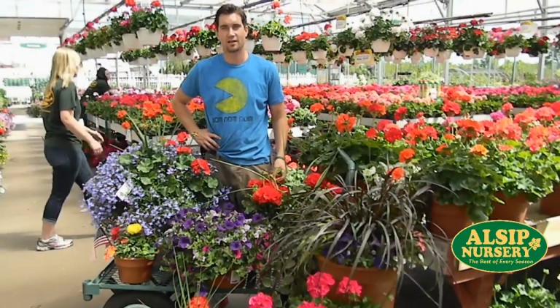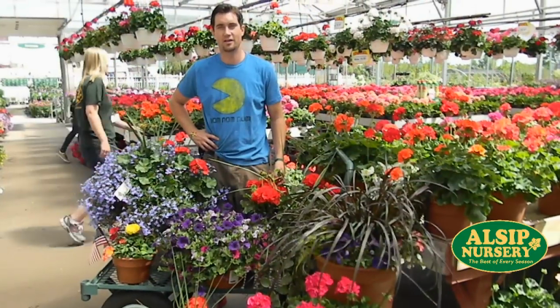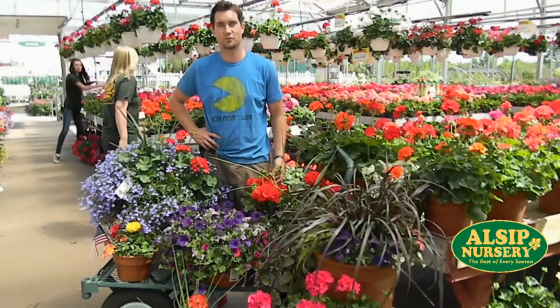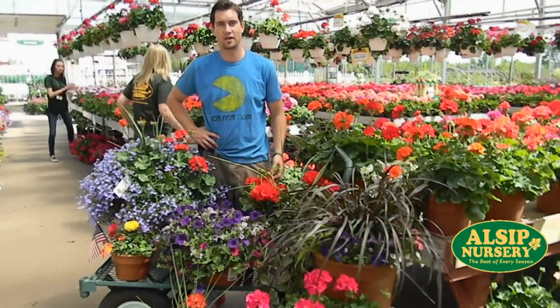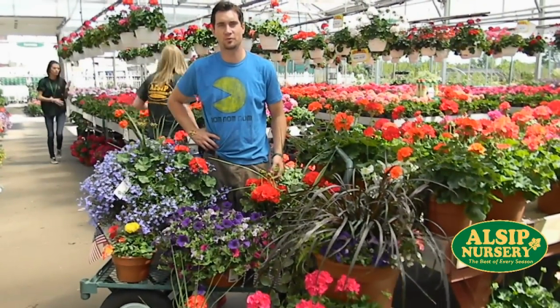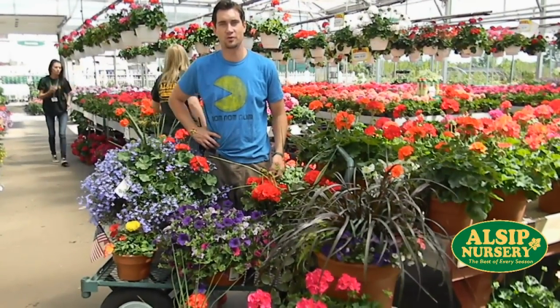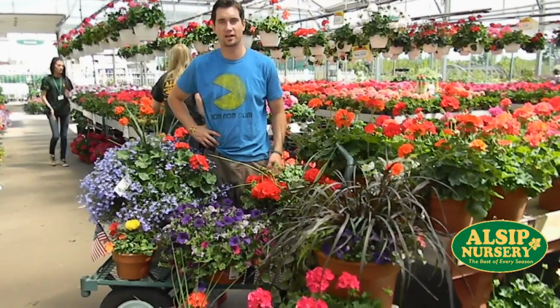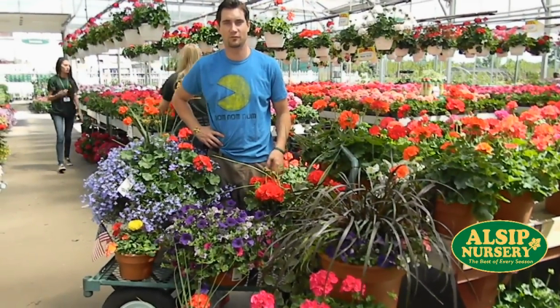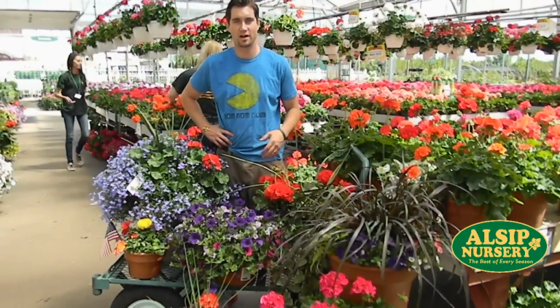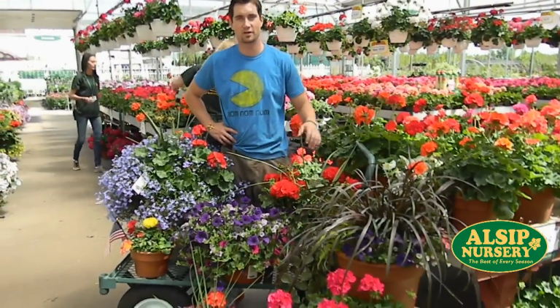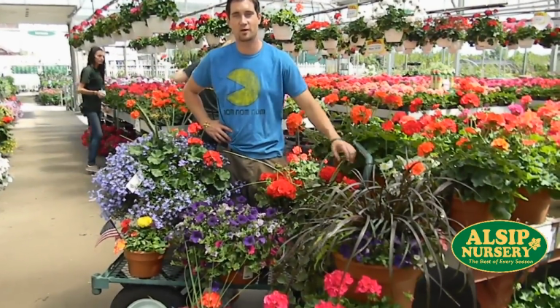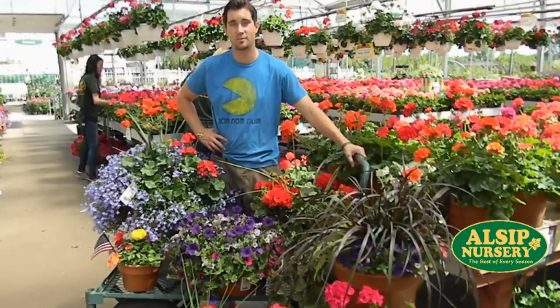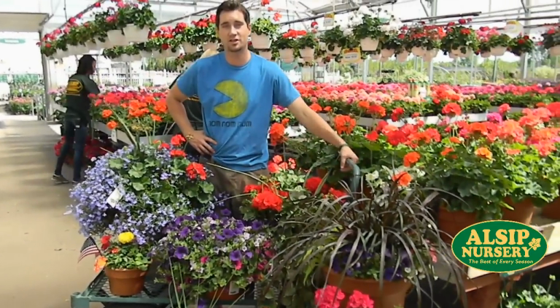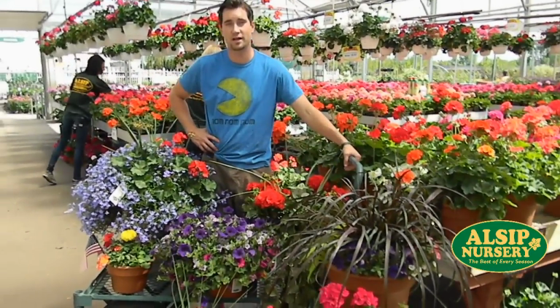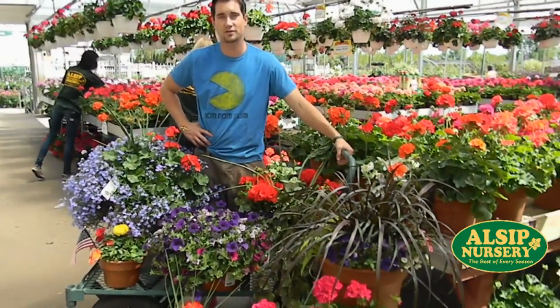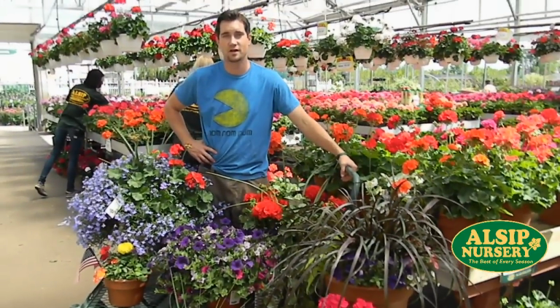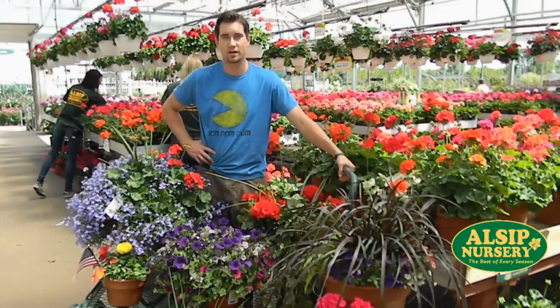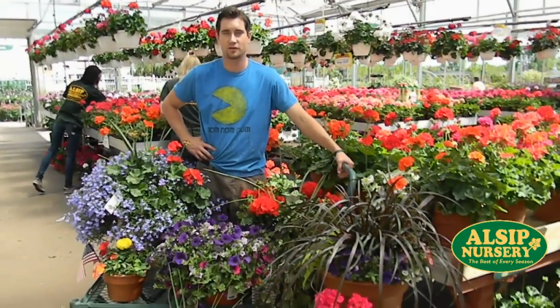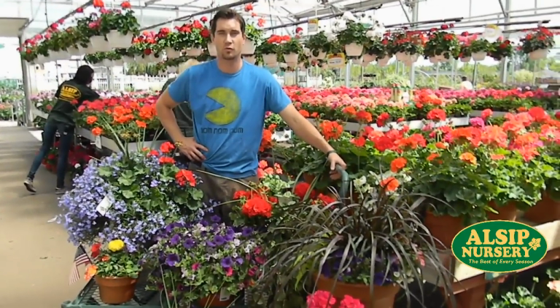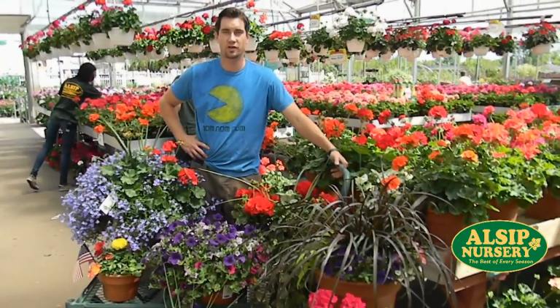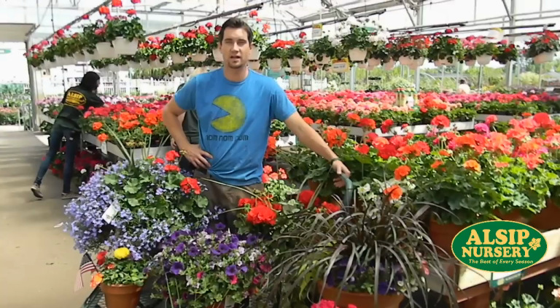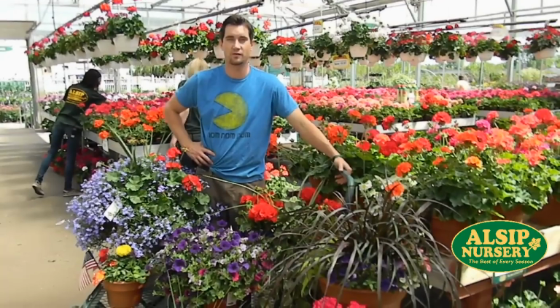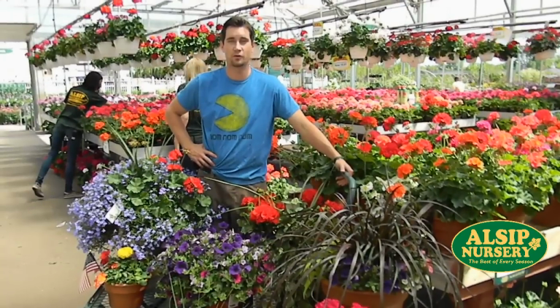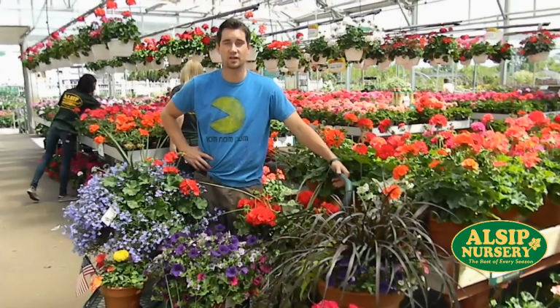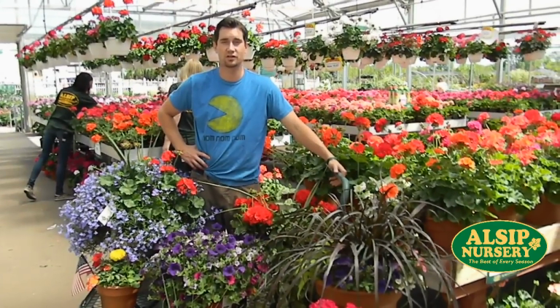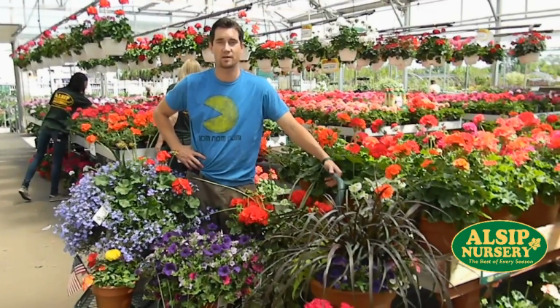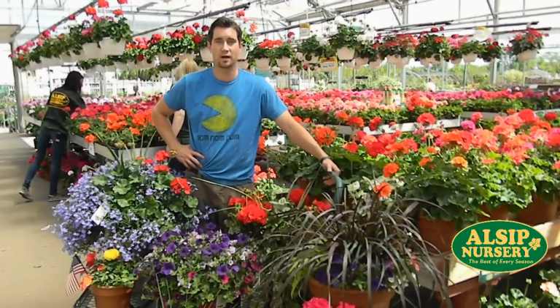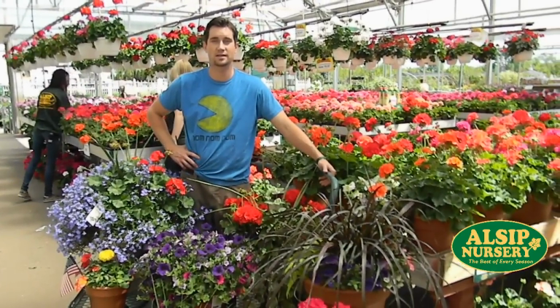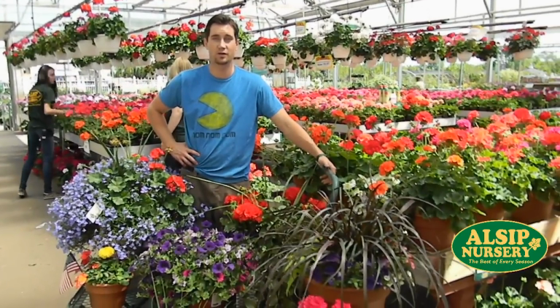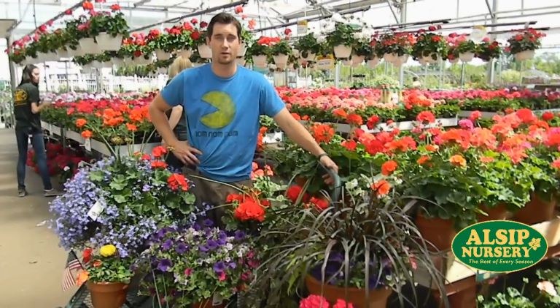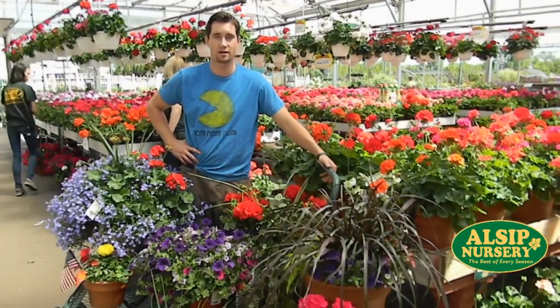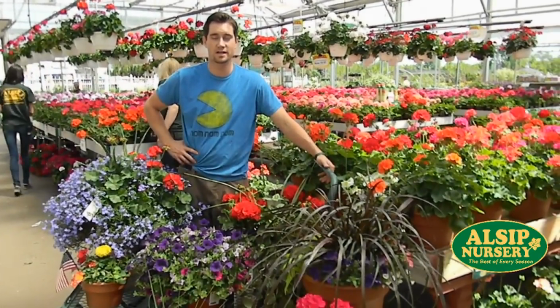Hi, this is Rich with Alsip Nursery again and right now we're going to talk about combination planters. For this Memorial Day weekend we have our full selection of combo pots that we grow in our greenhouse.